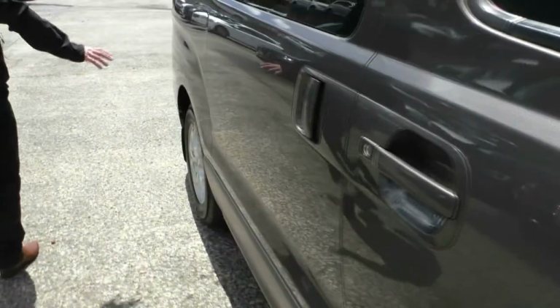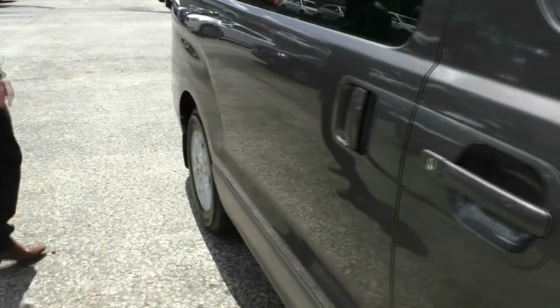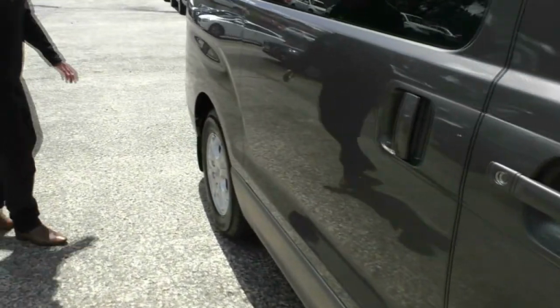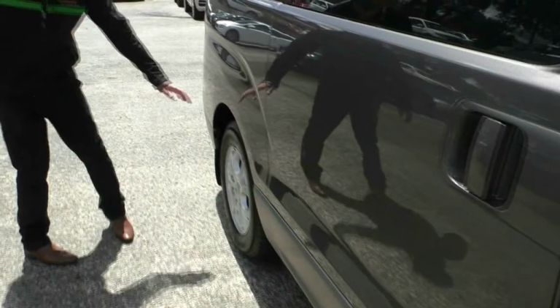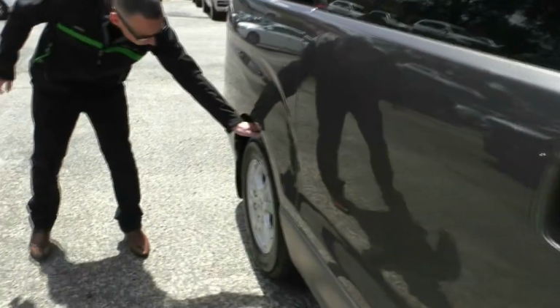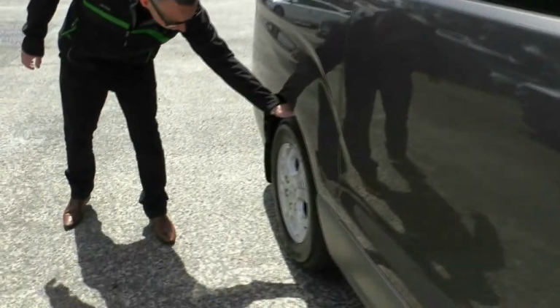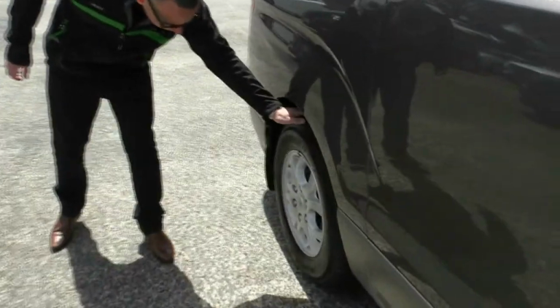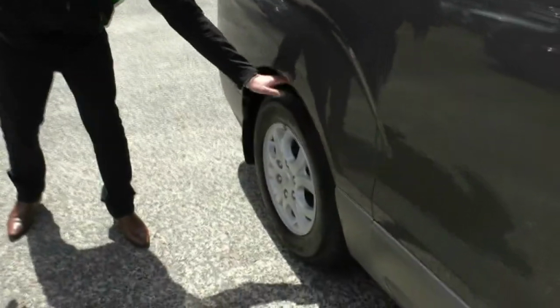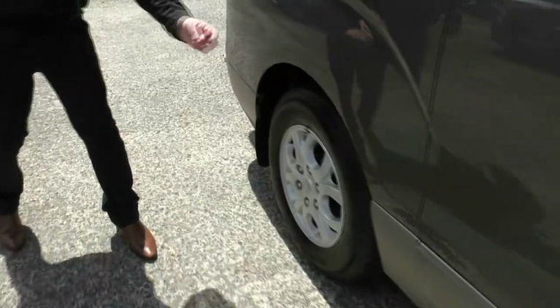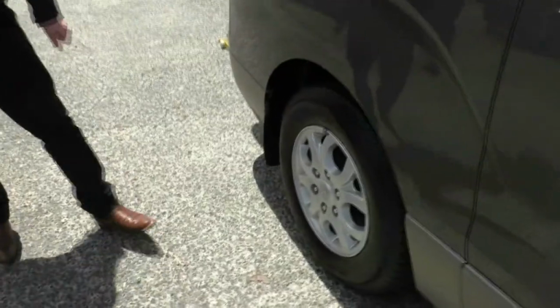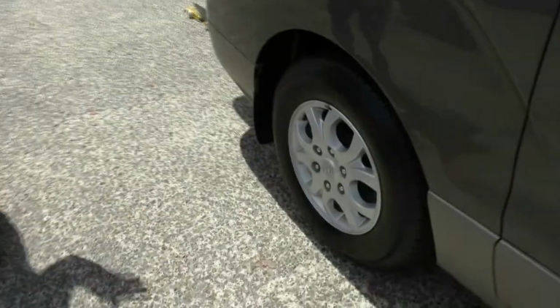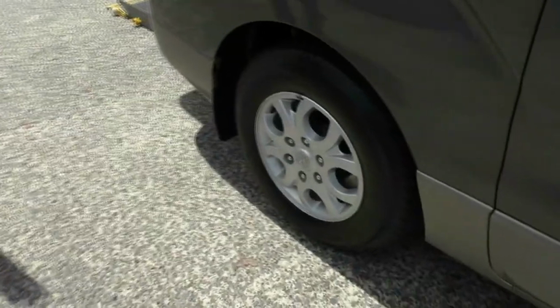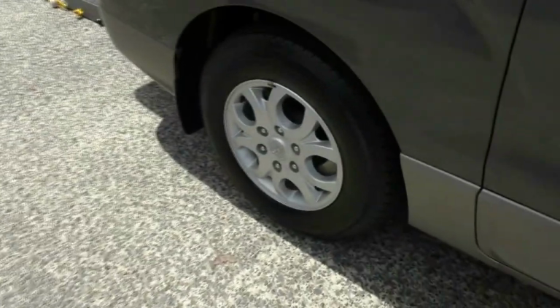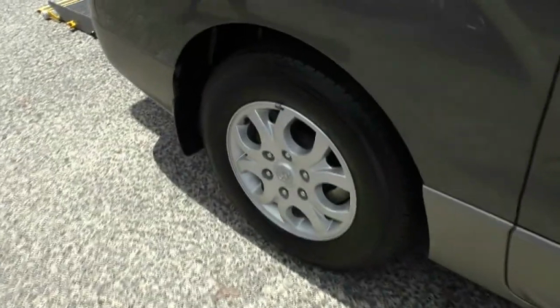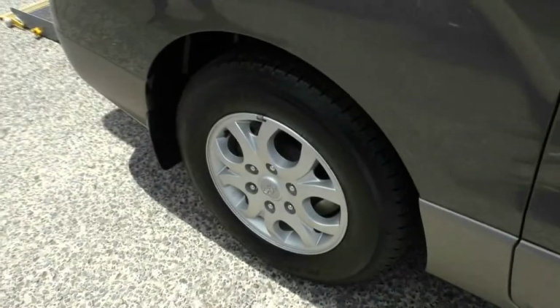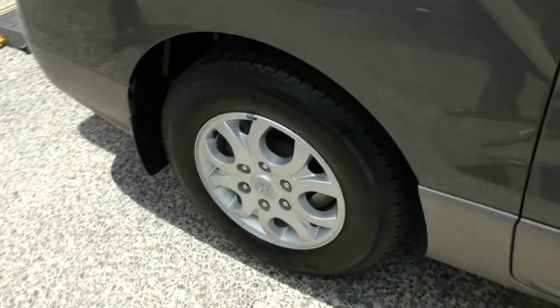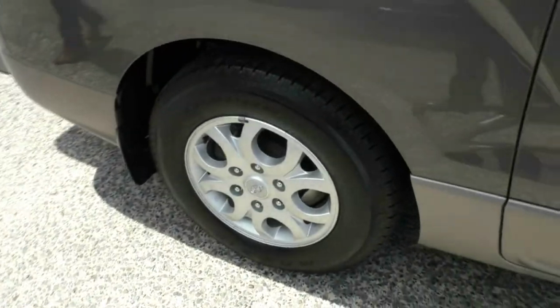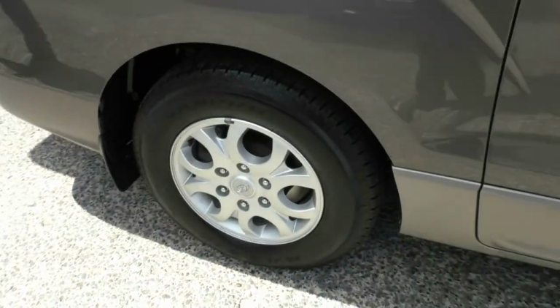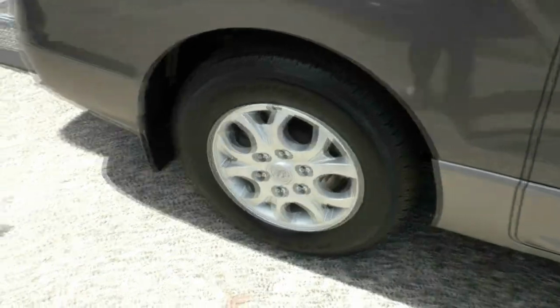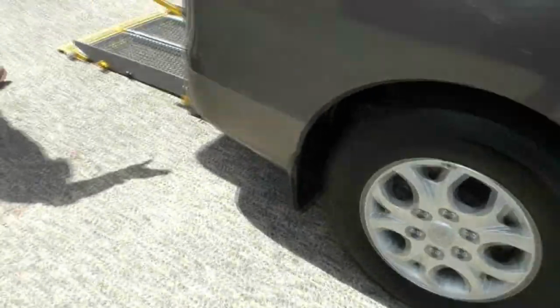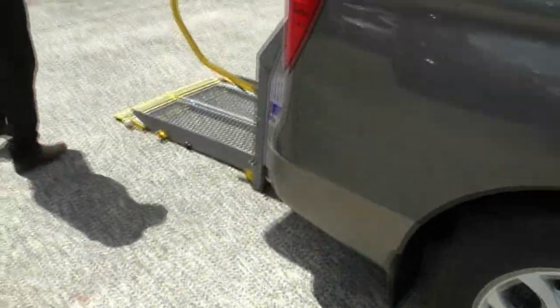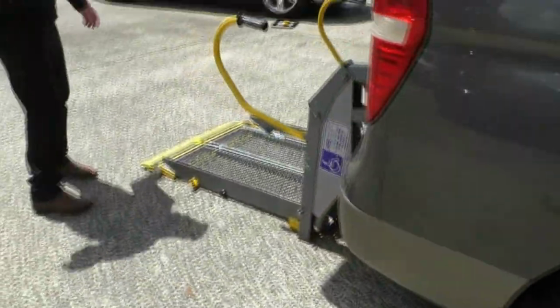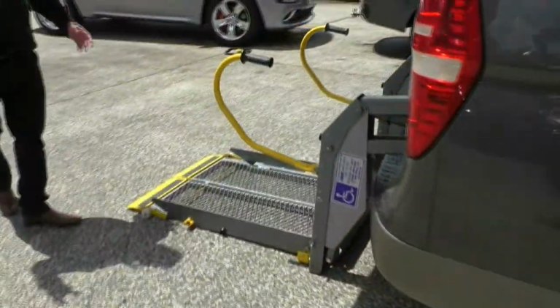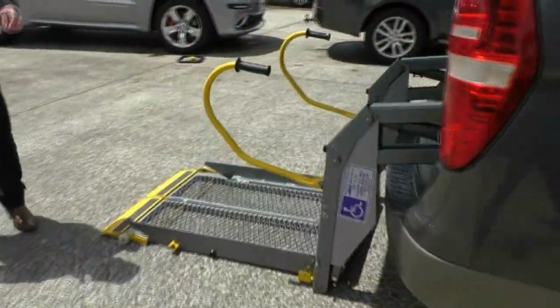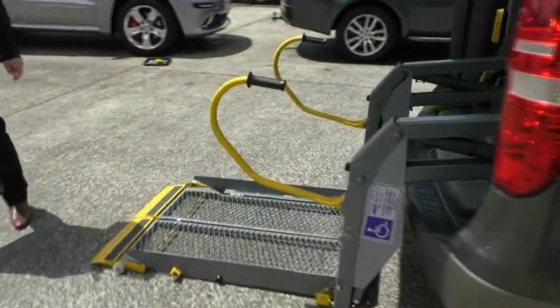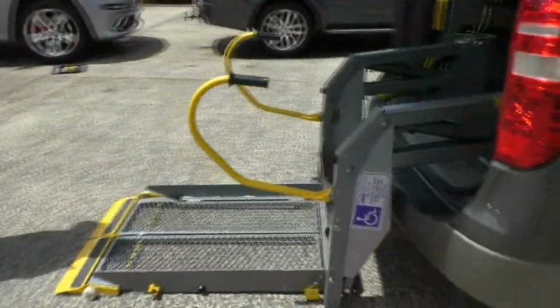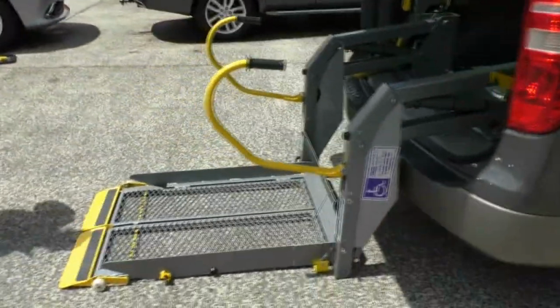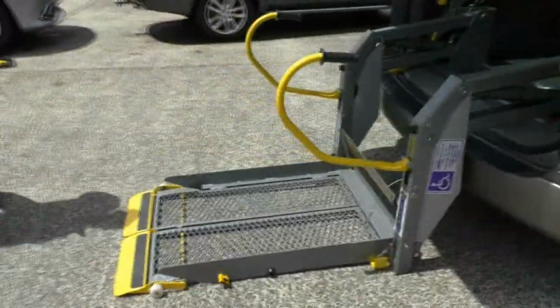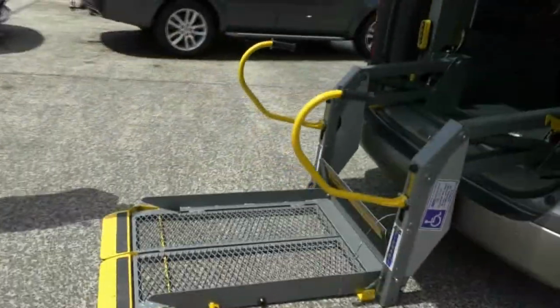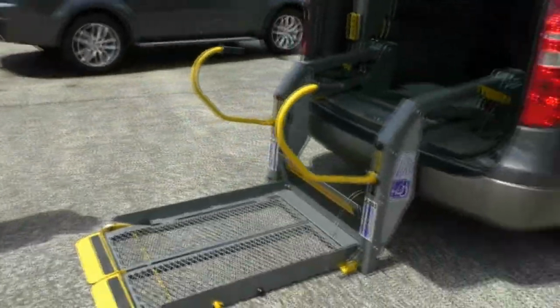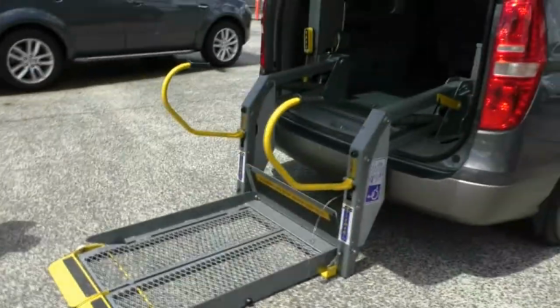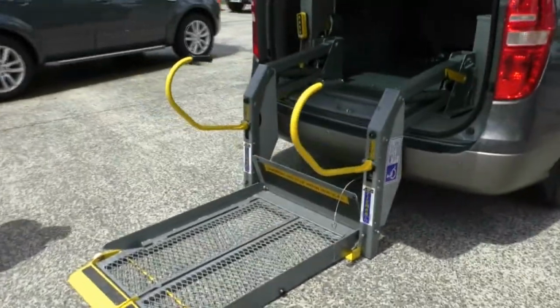Down to the back there's an as-new tyre on the back as well, matching the front. Moving around to the back of the car, this is probably going to be the most desirable selling feature of this vehicle.